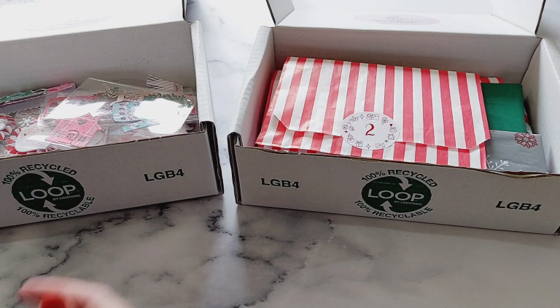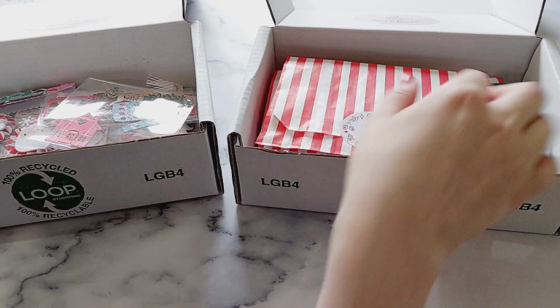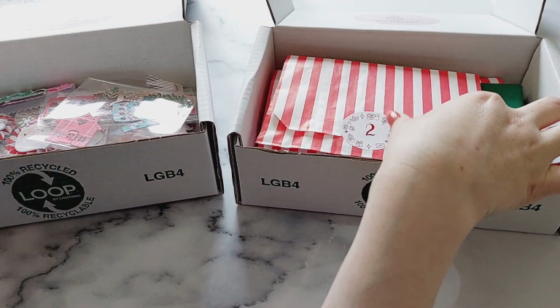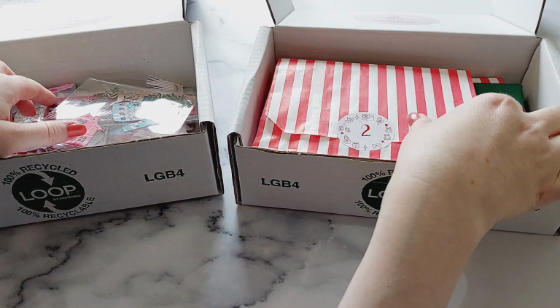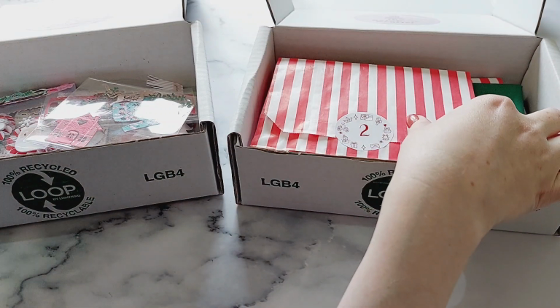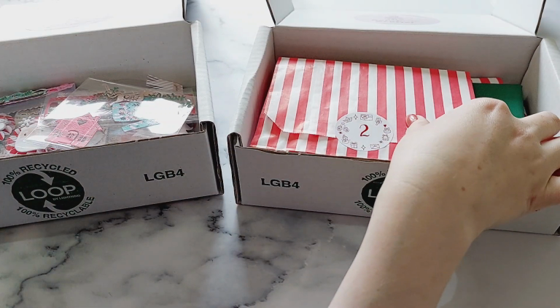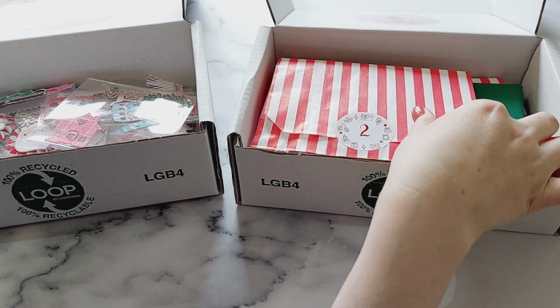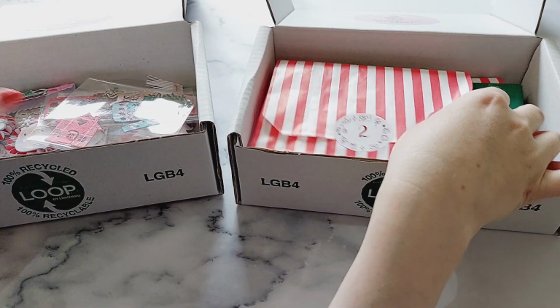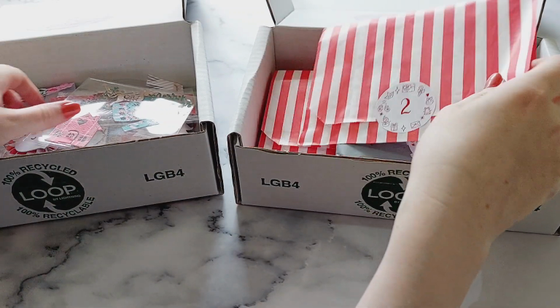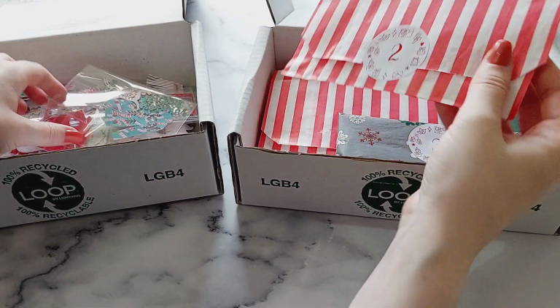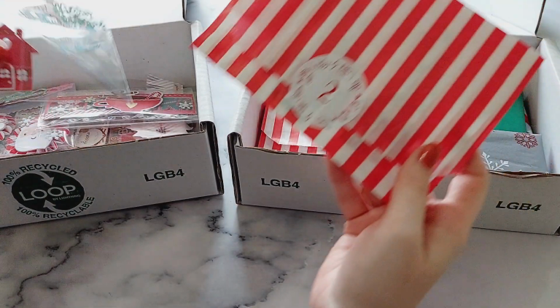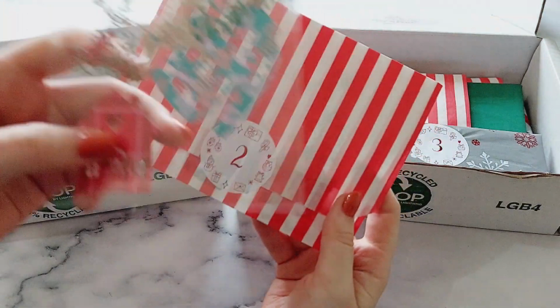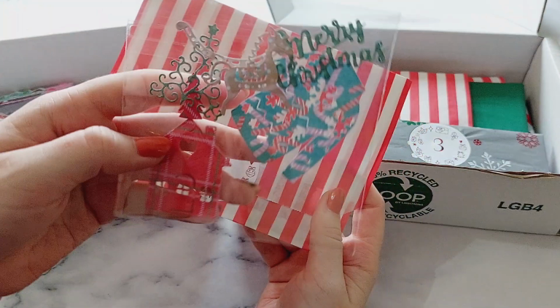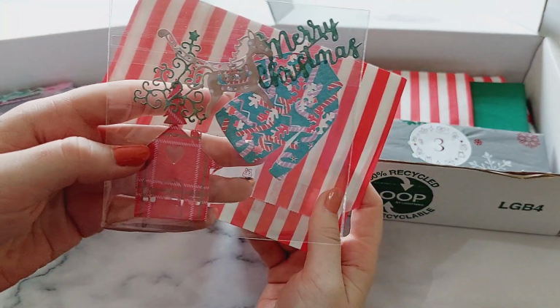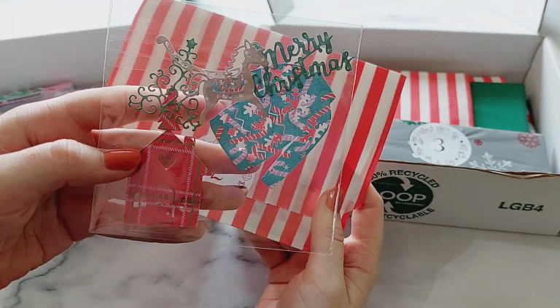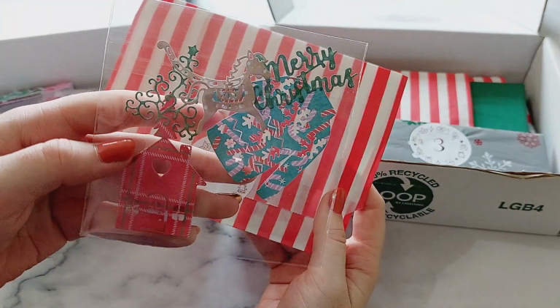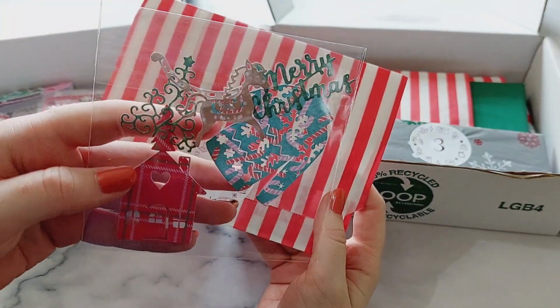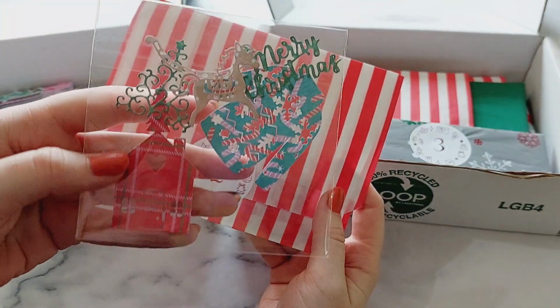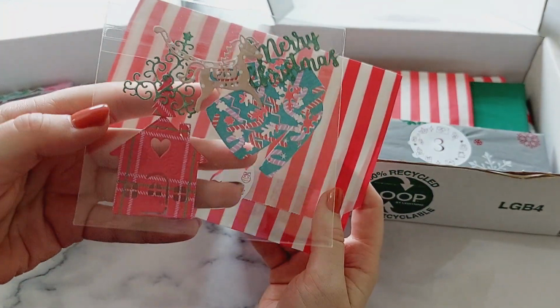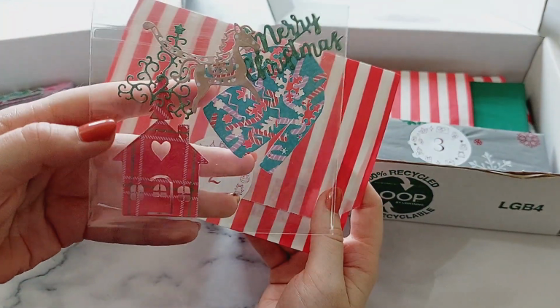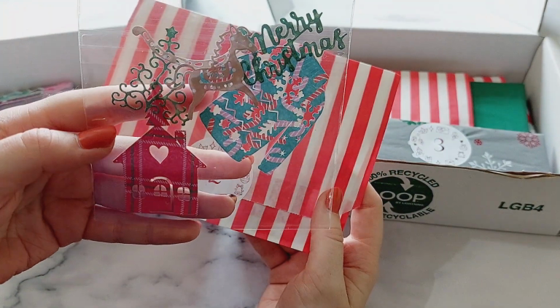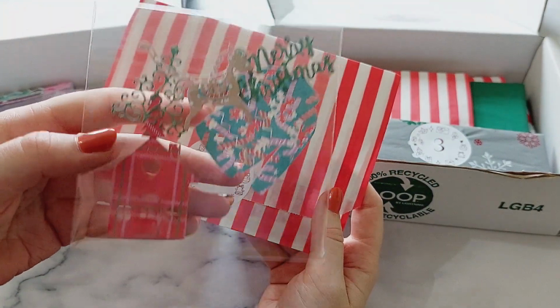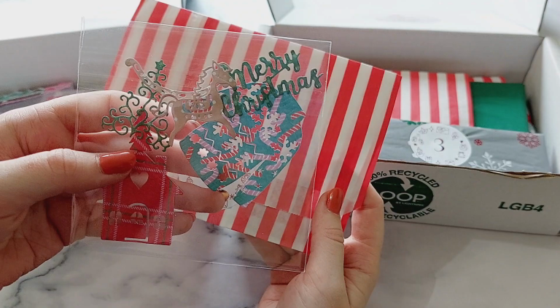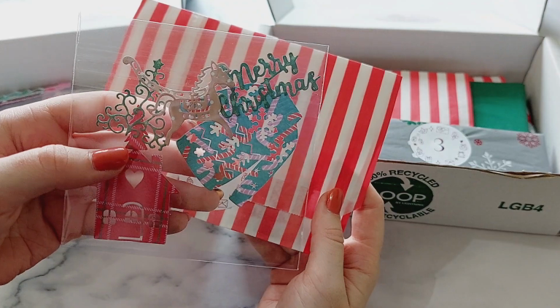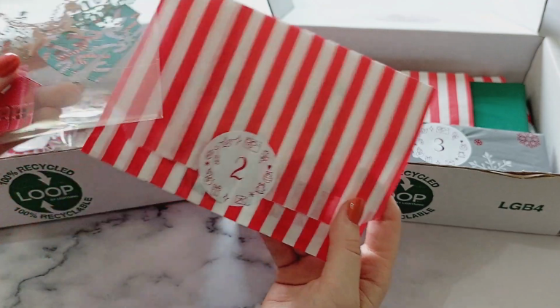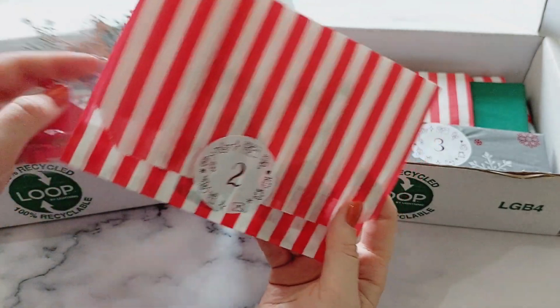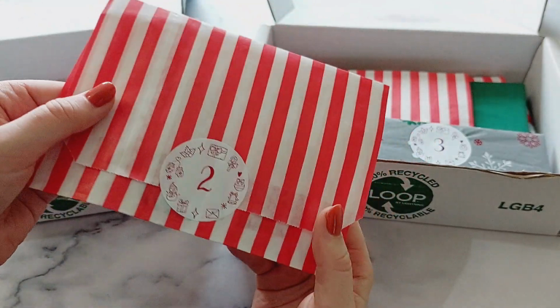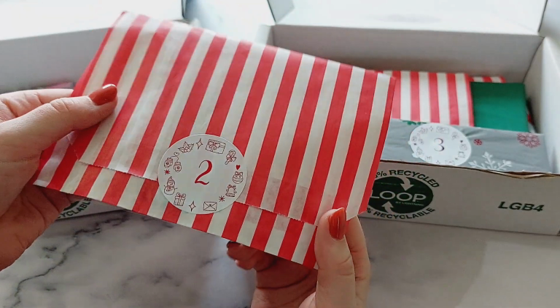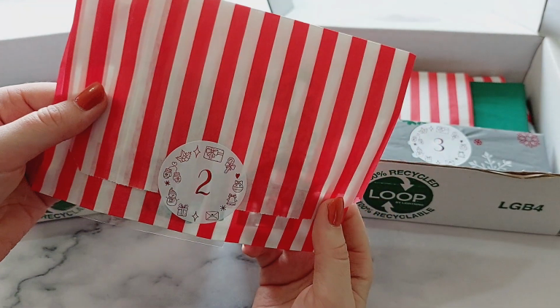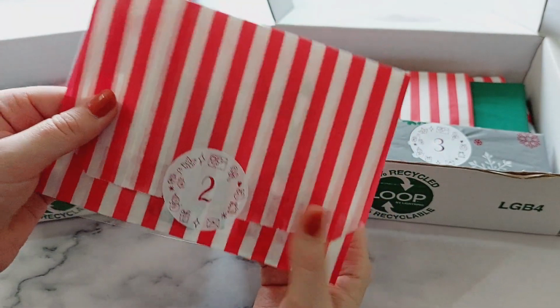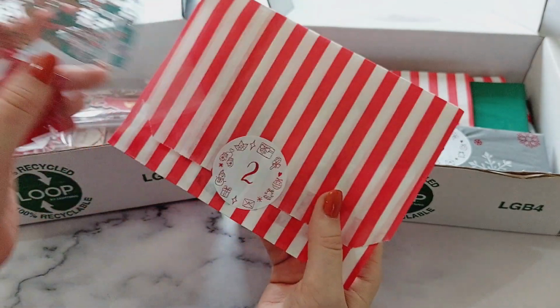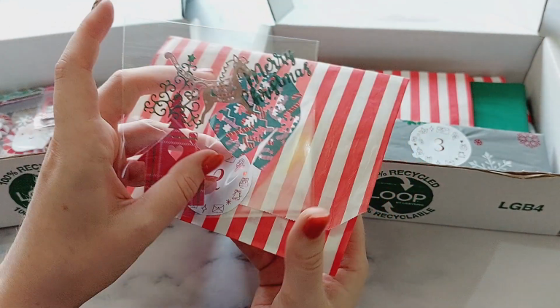For day two I just made this little pack of dies — some simple dies ready to be used — and I've packaged it up in this stripy bag.